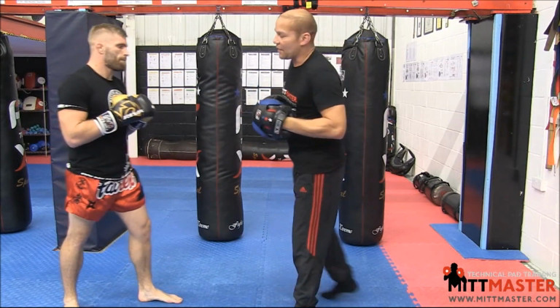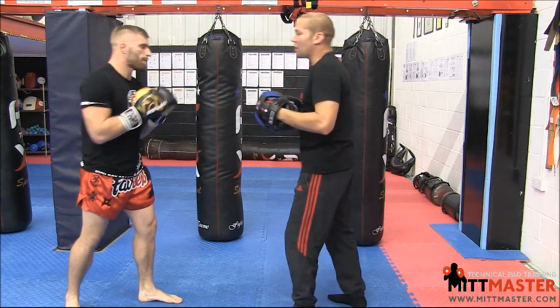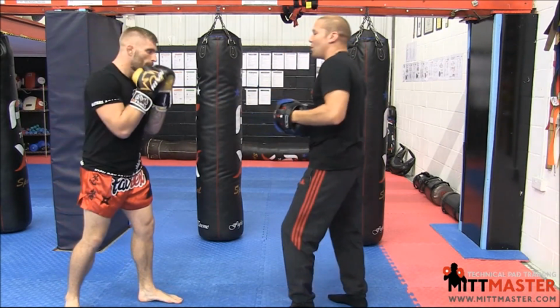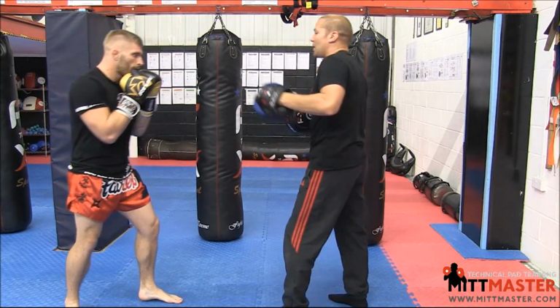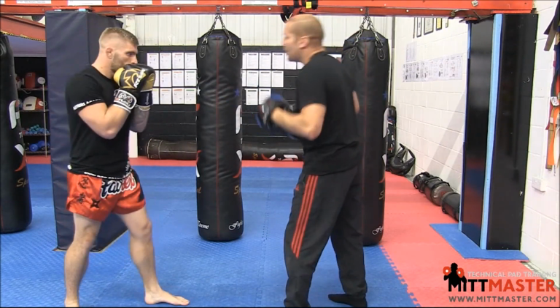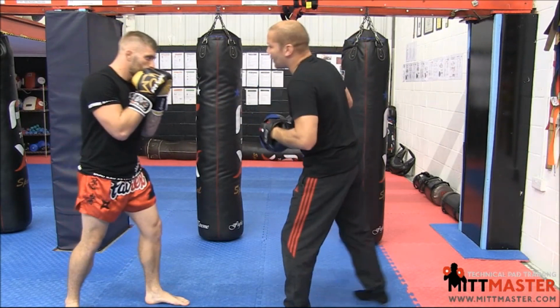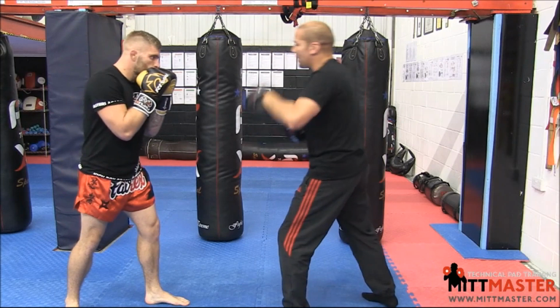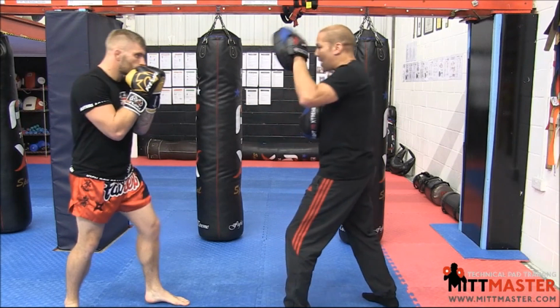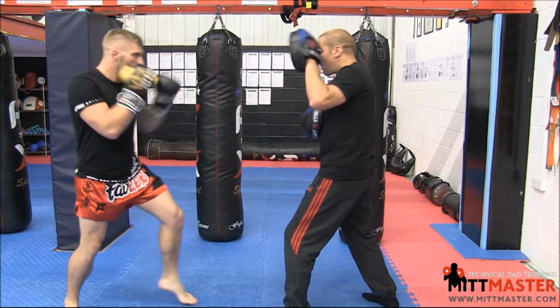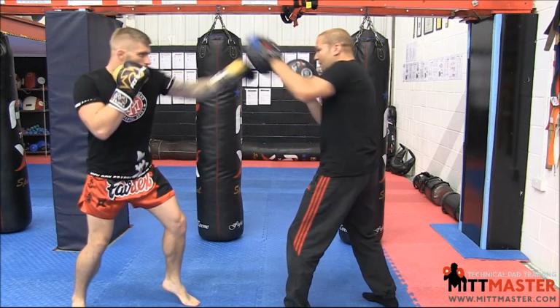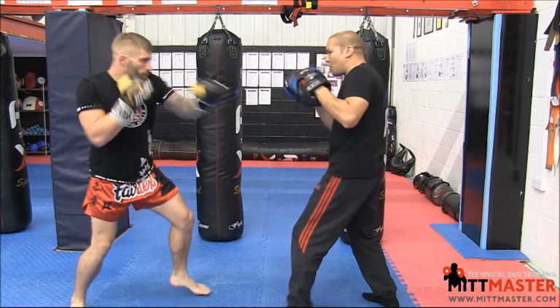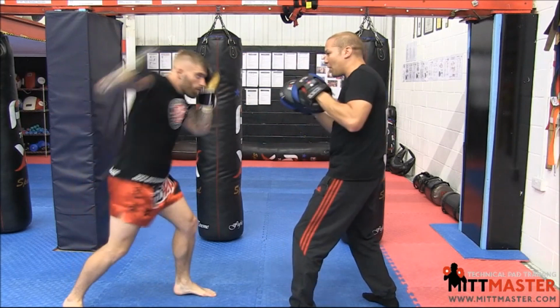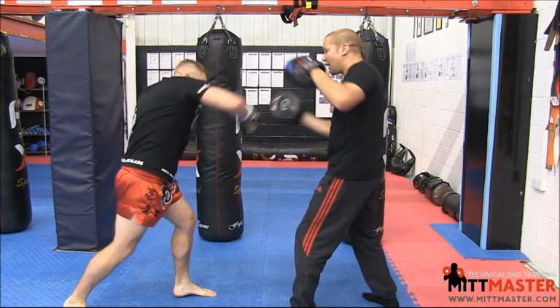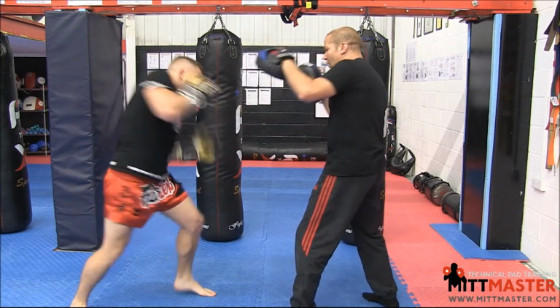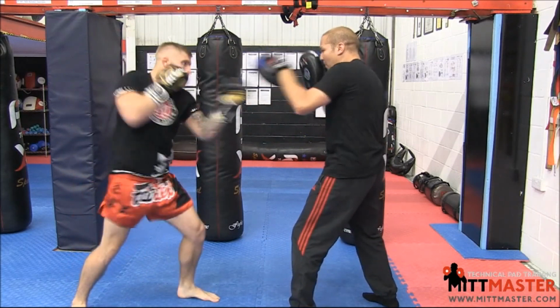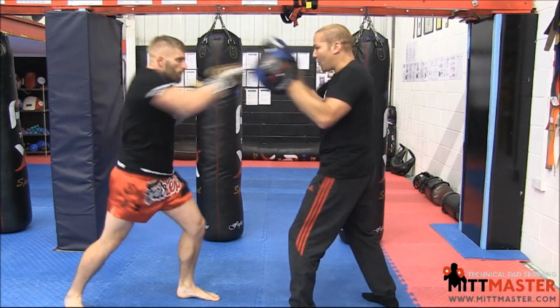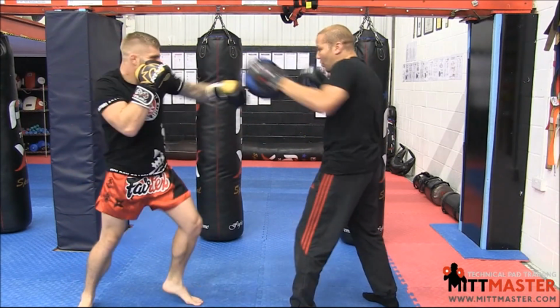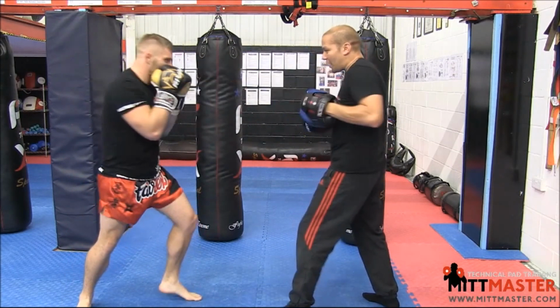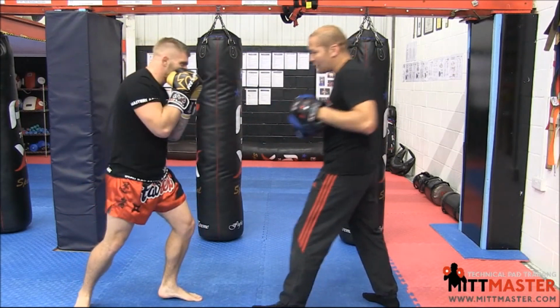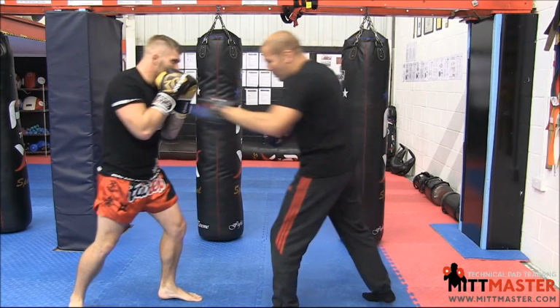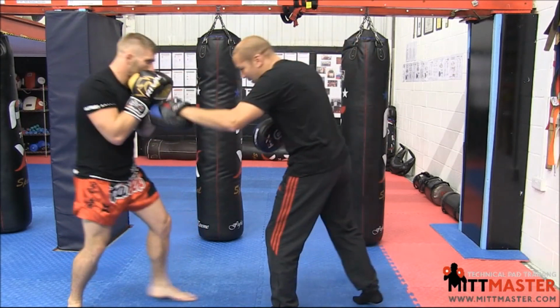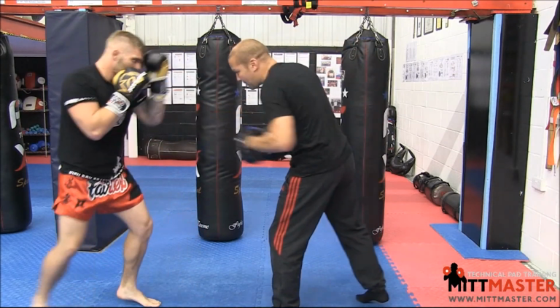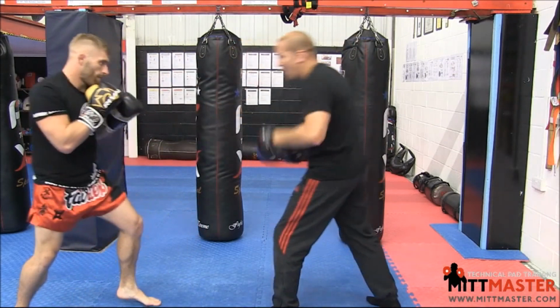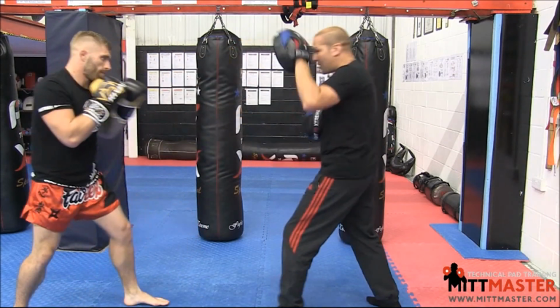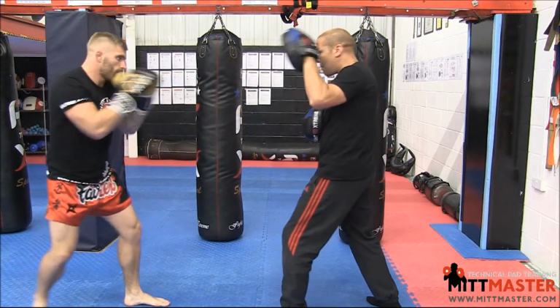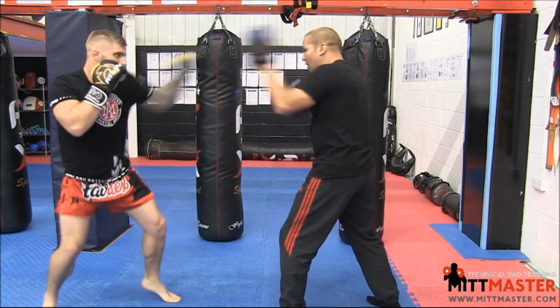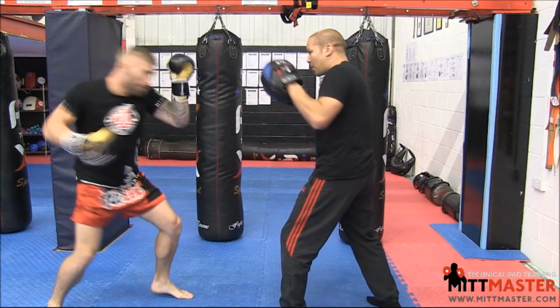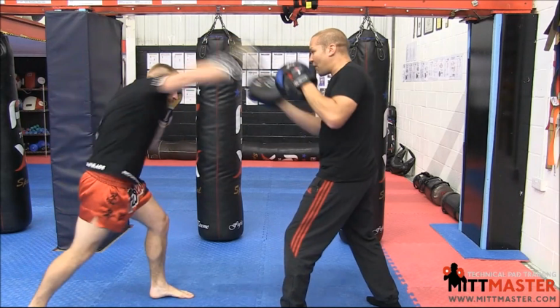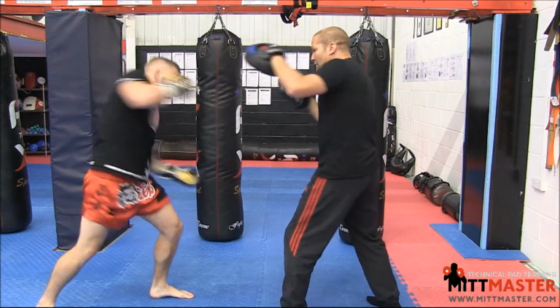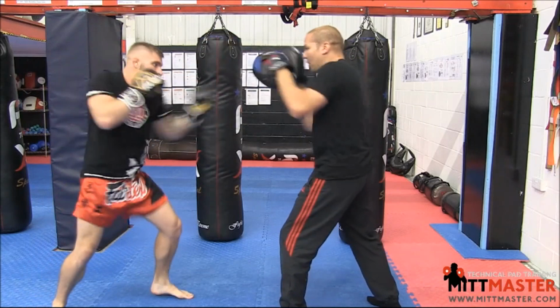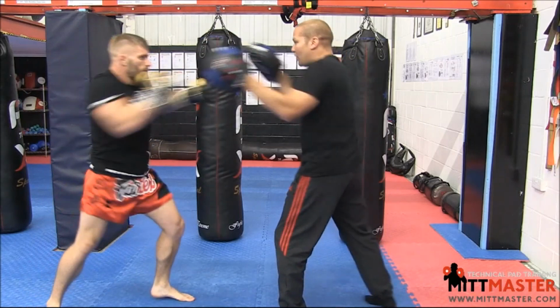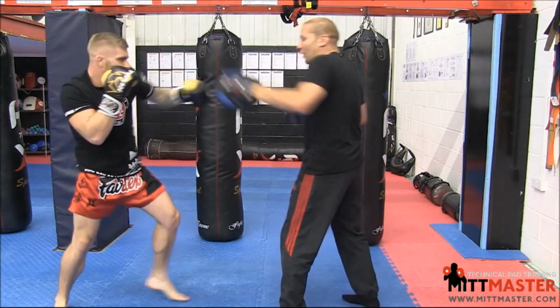So let's look at the combo again. He gives me the jab, looping overhand, uppercut, cross, hook — nice and small. Back up again: jab, looping overhand, uppercut, cross, hook.